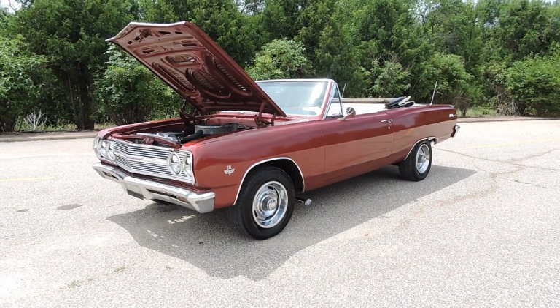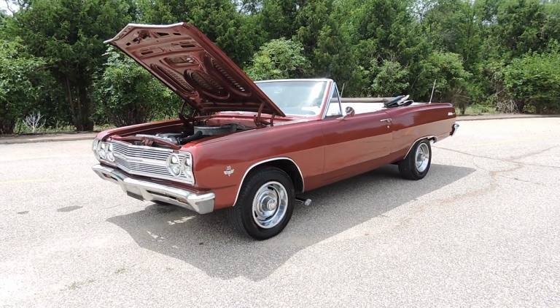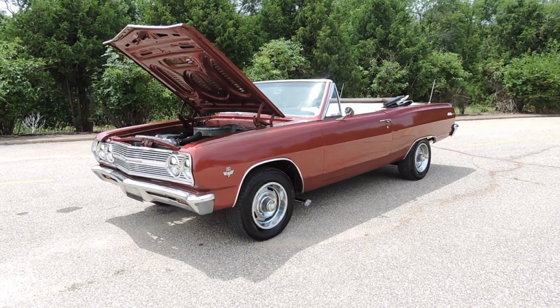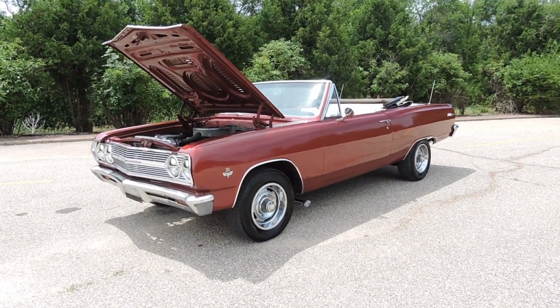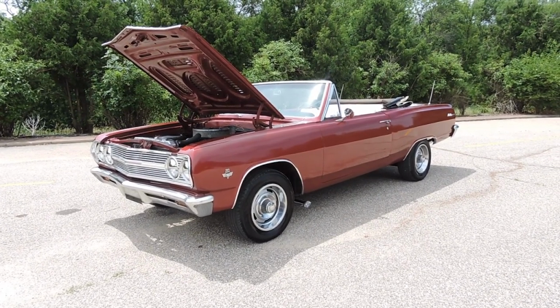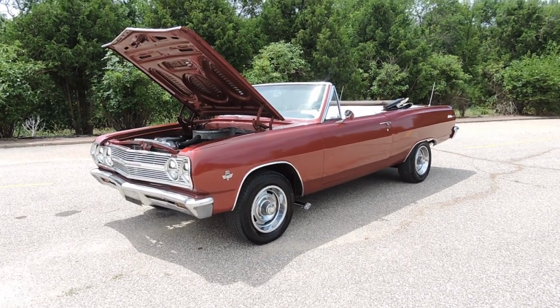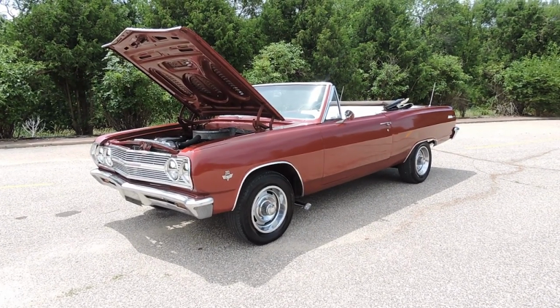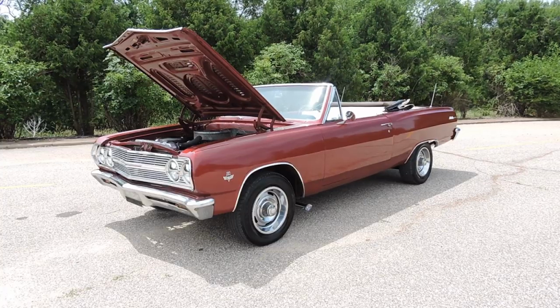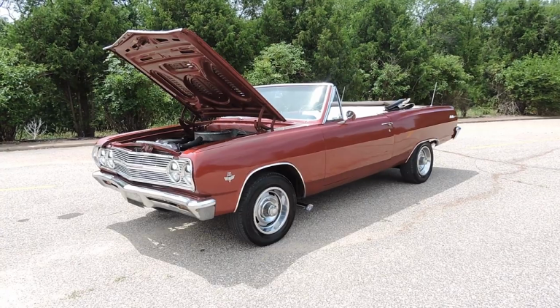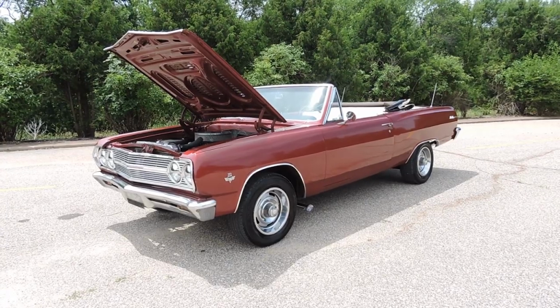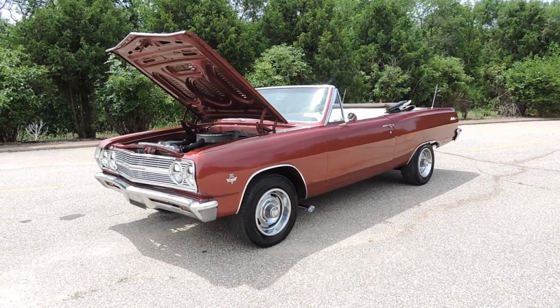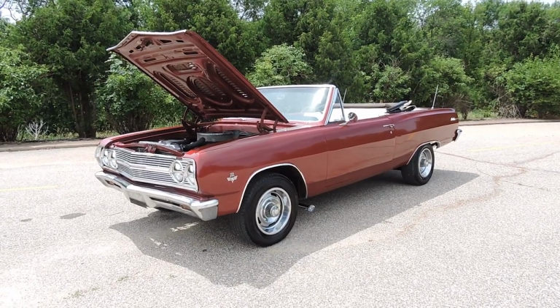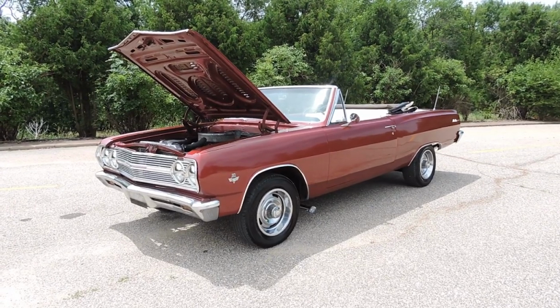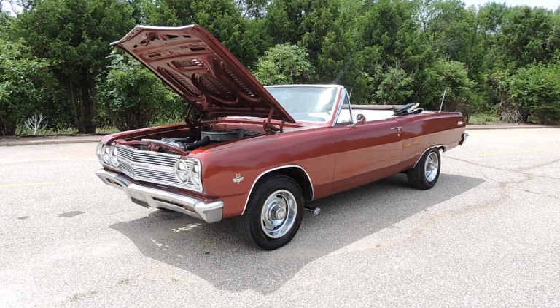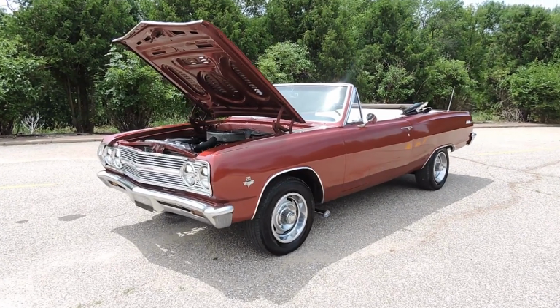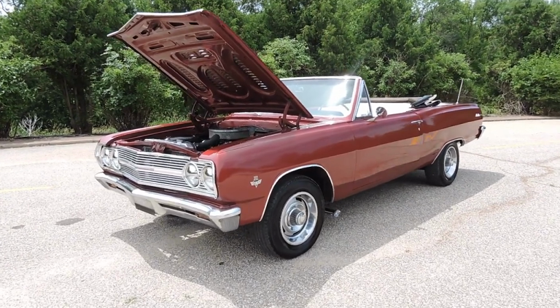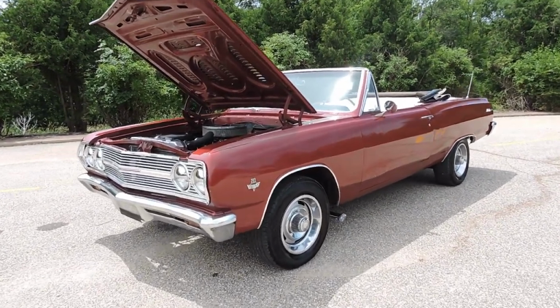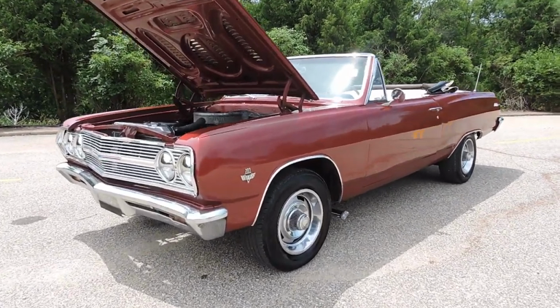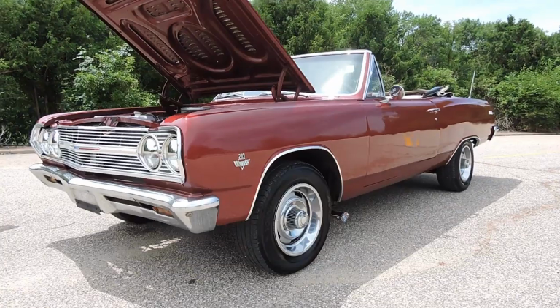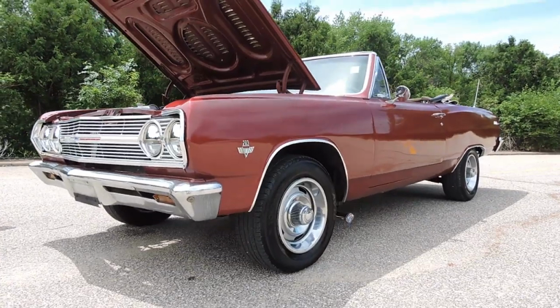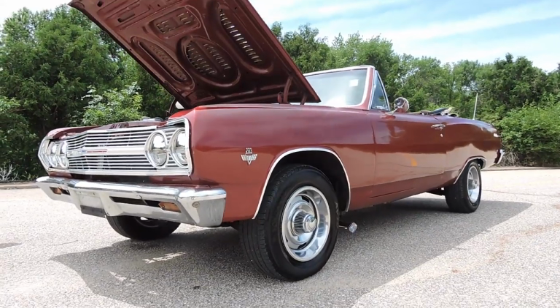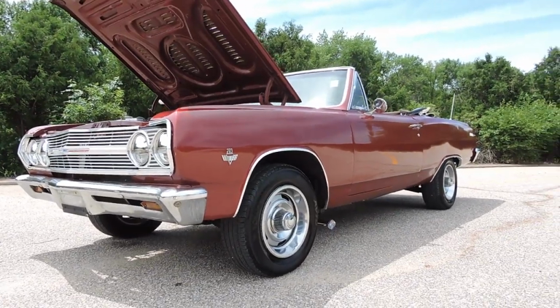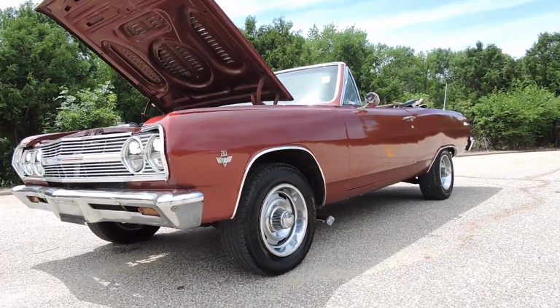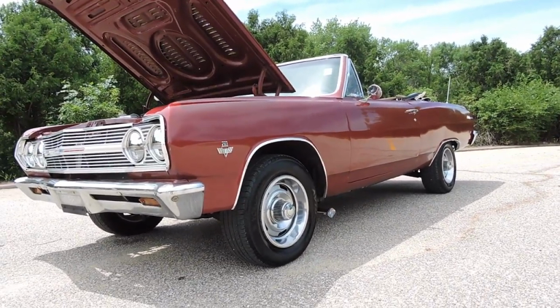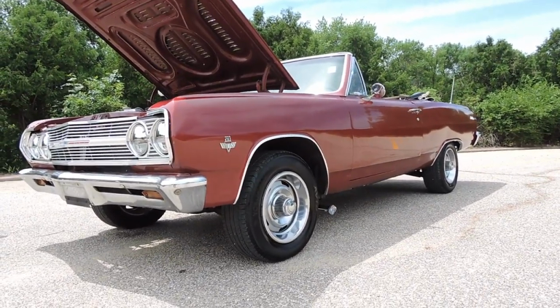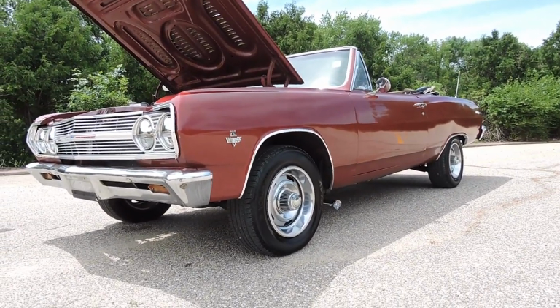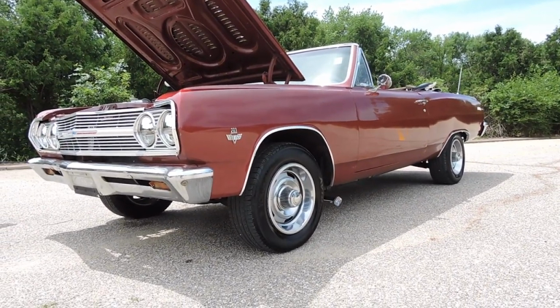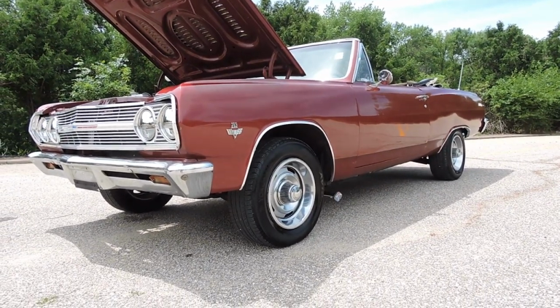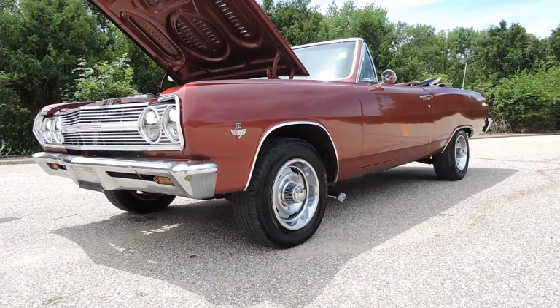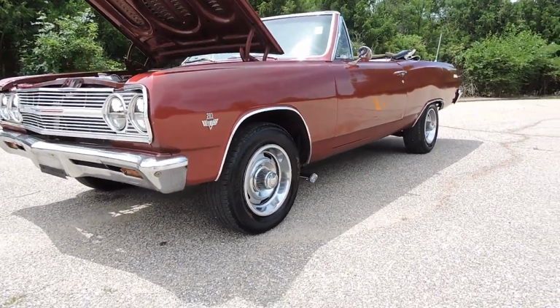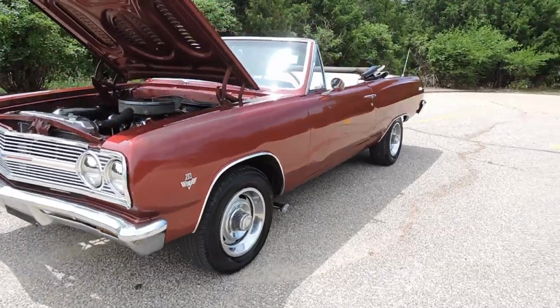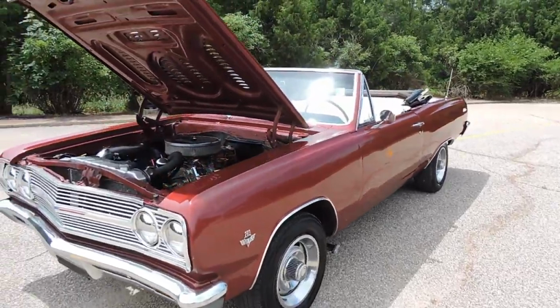Today at Coyote Classics here in Green, Iowa, we're going to take this 1965 Chevy Malibu out for a cruise and talk about it a little bit. It's a 1965 Chevelle Malibu convertible riding on a good set of rally rims. Dalton, go ahead and start it up.